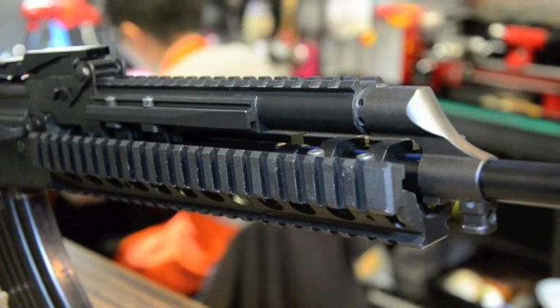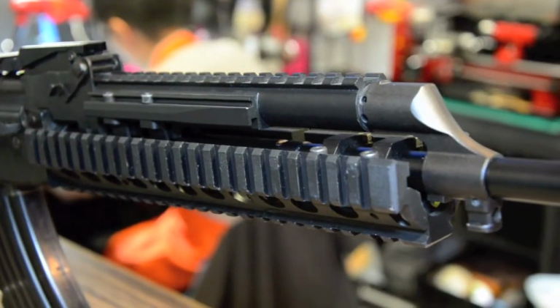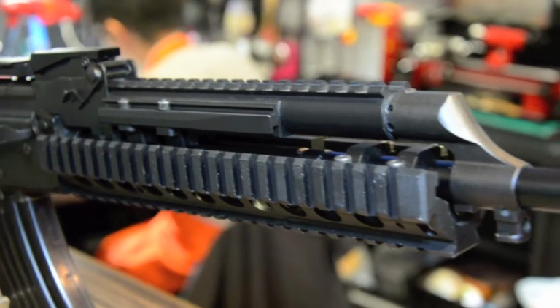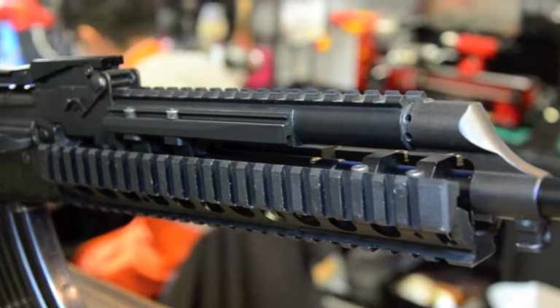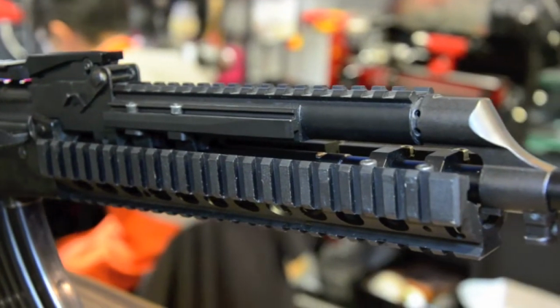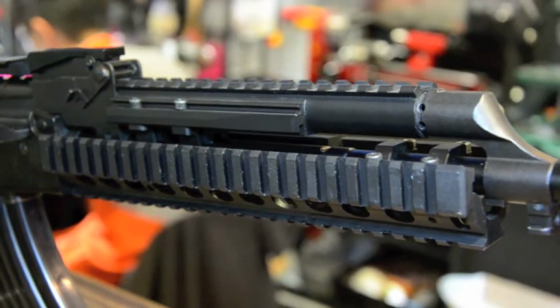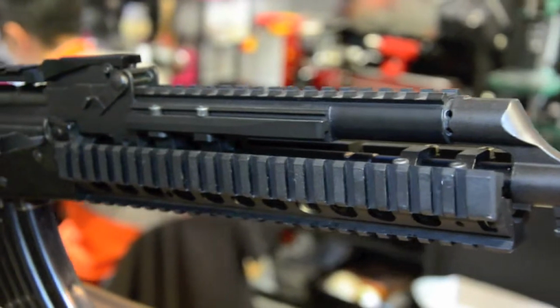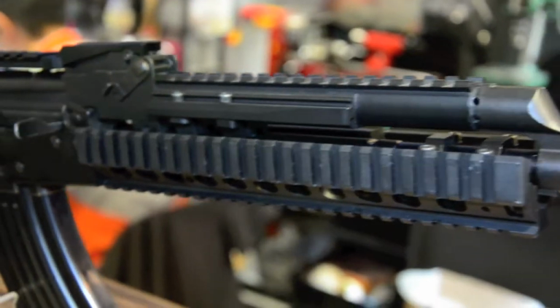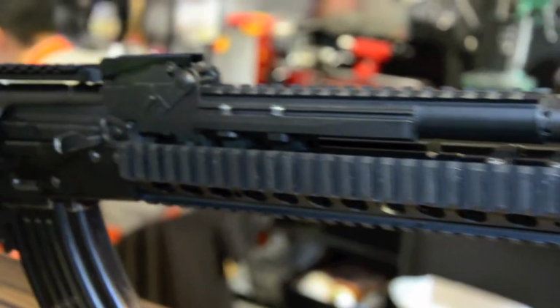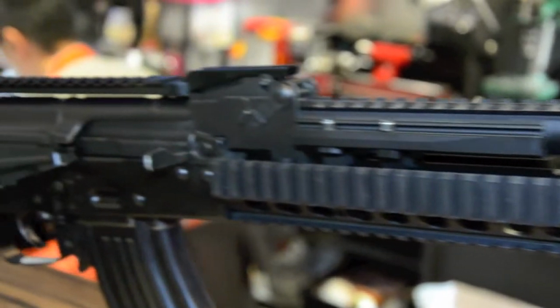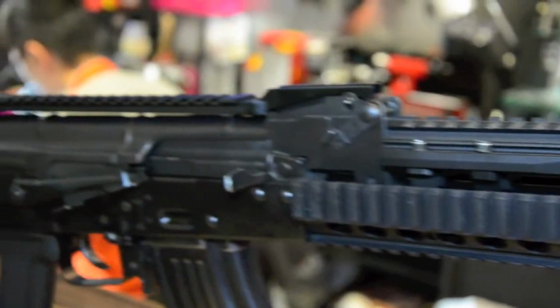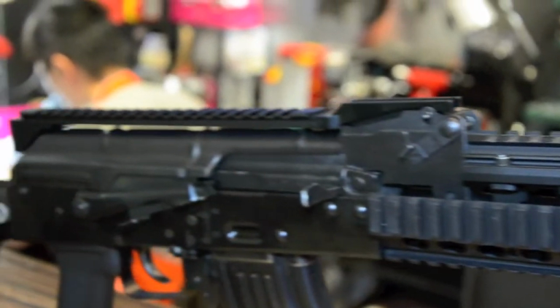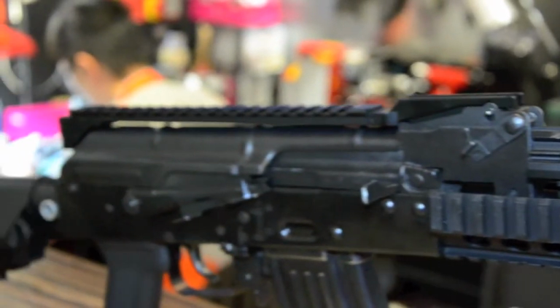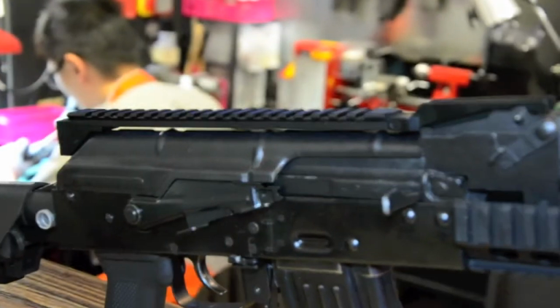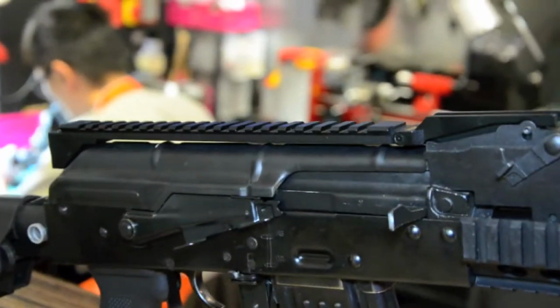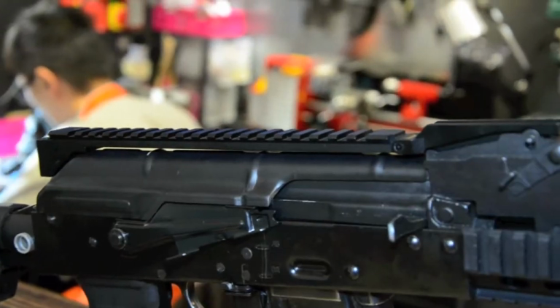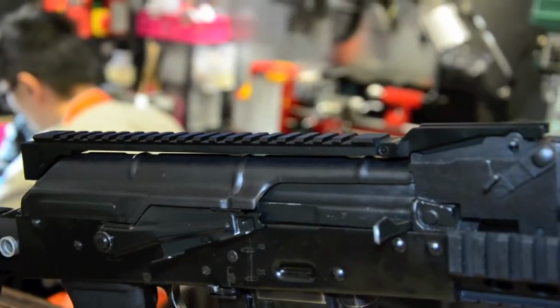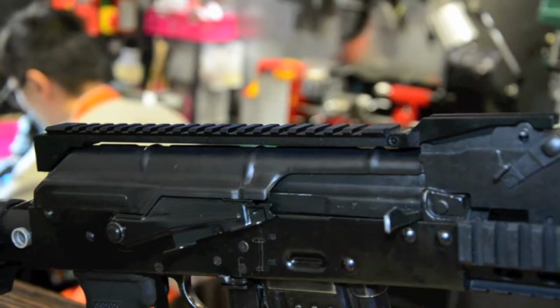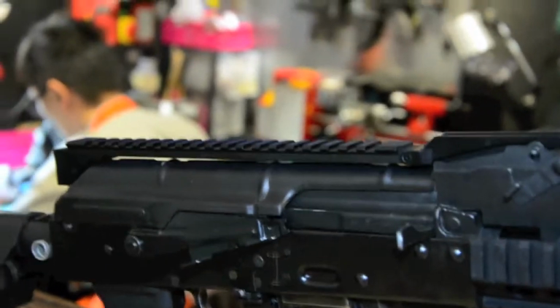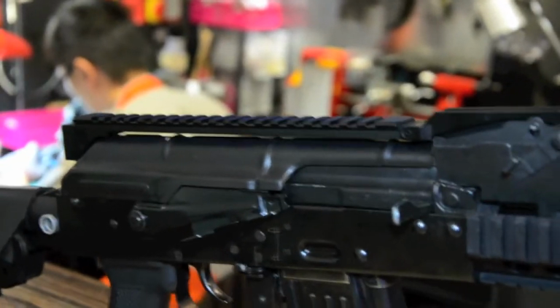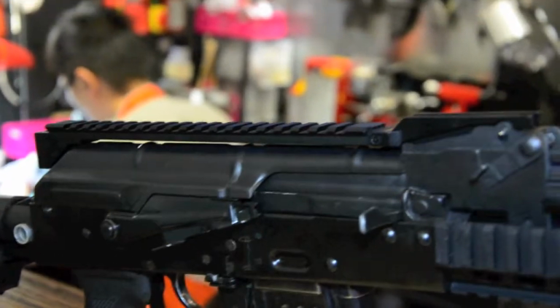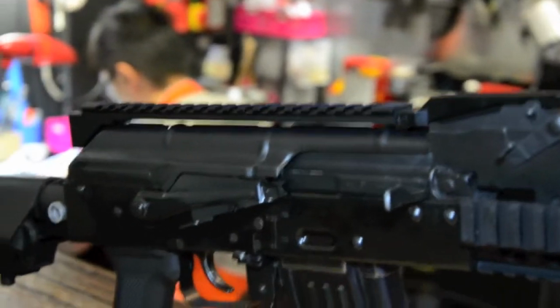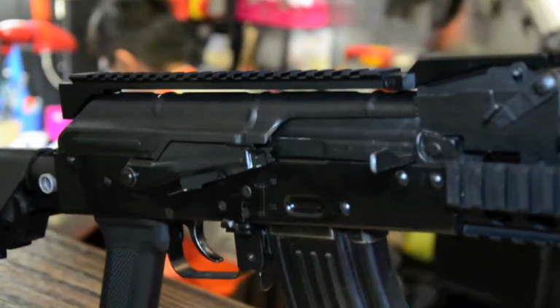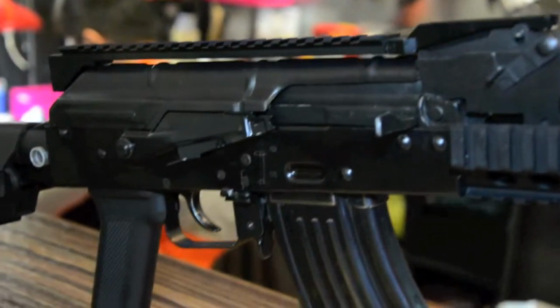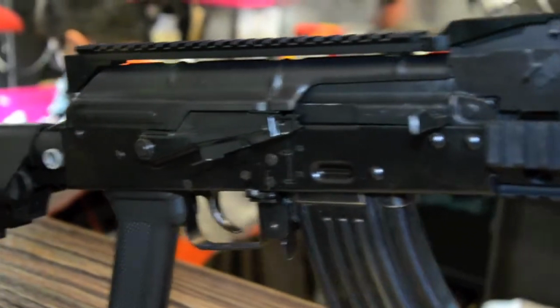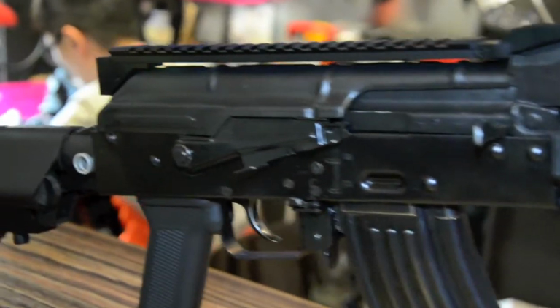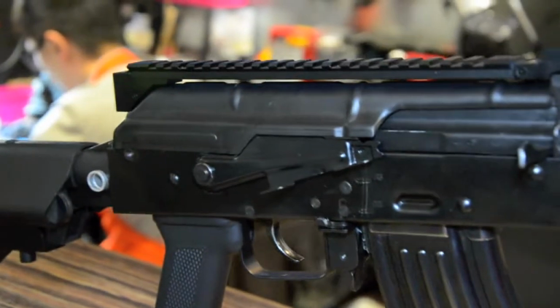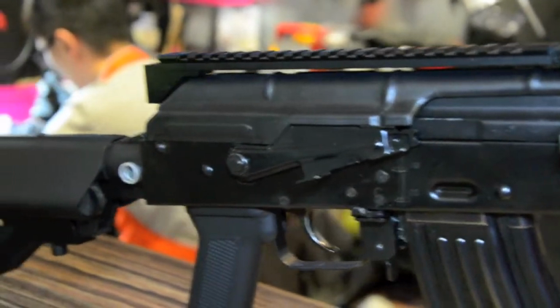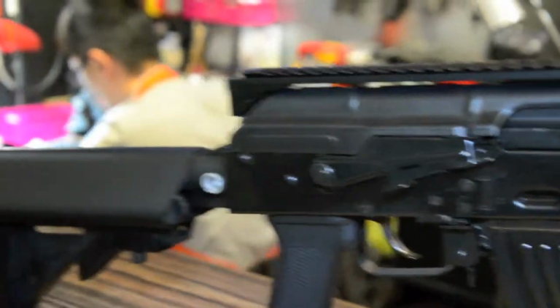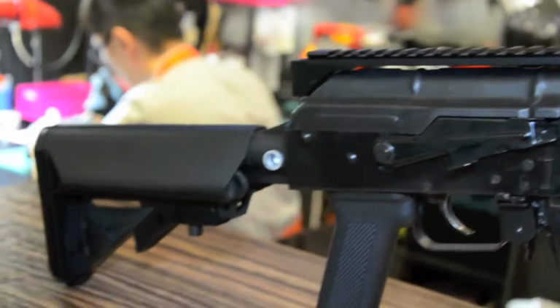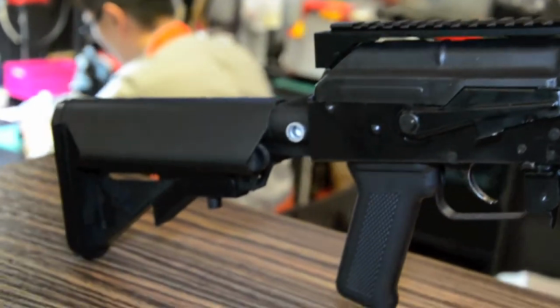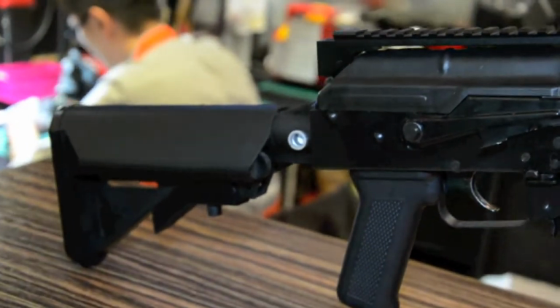This gun will come with the Hephaestus R8S system and their brand new port. The top rail is made of aluminum. Of course, the tactical selector and the M4 stock.